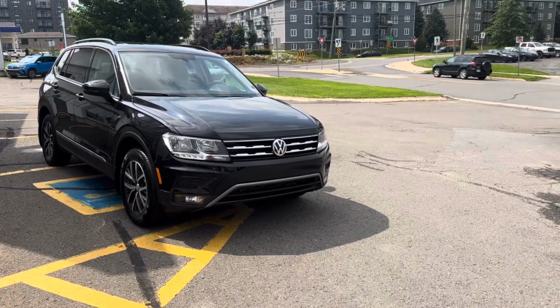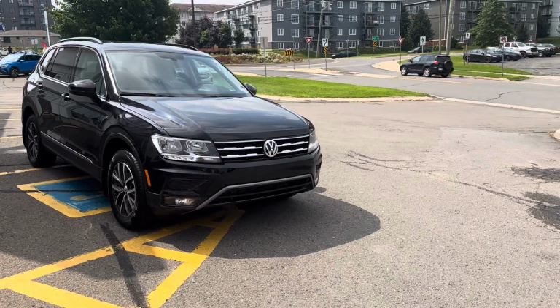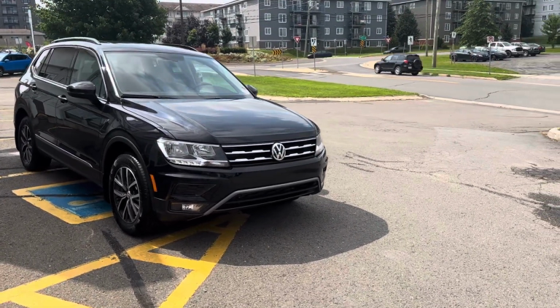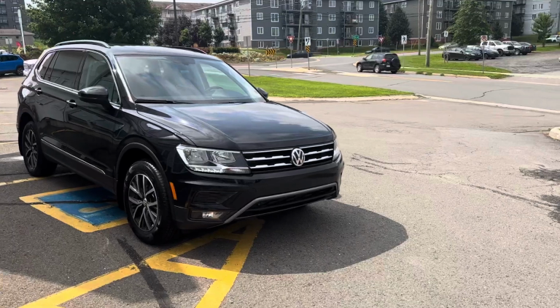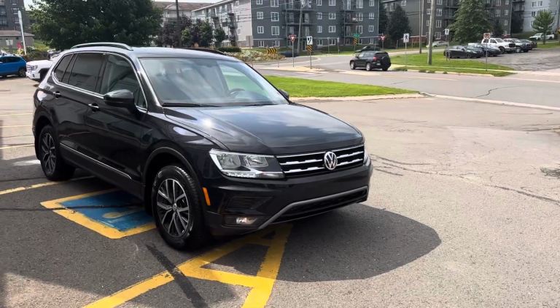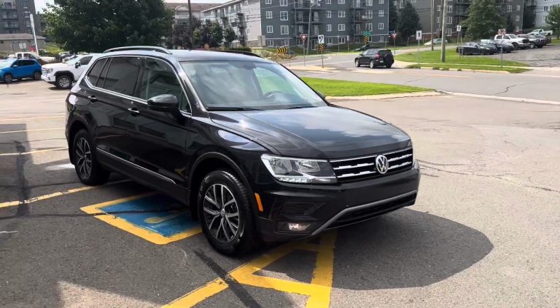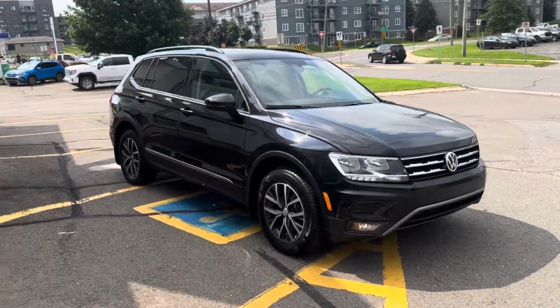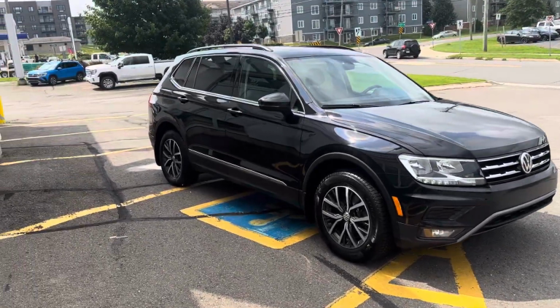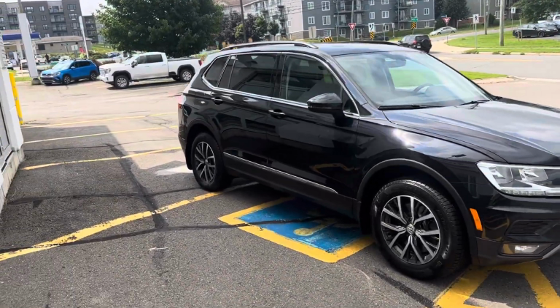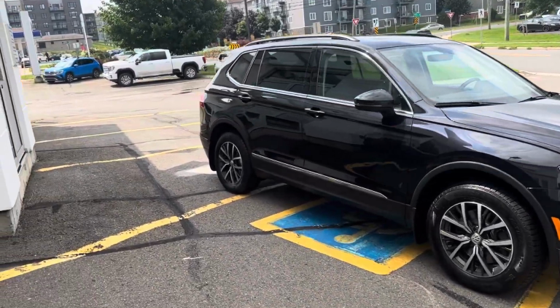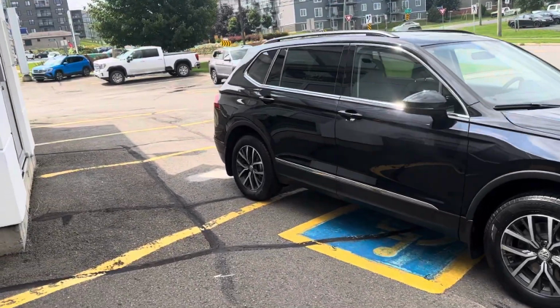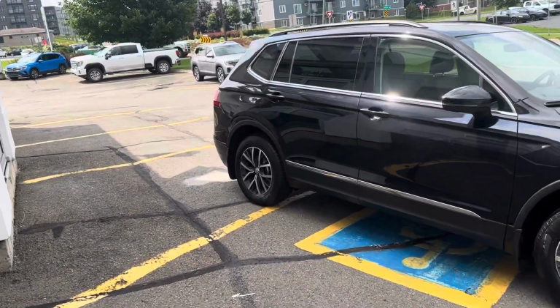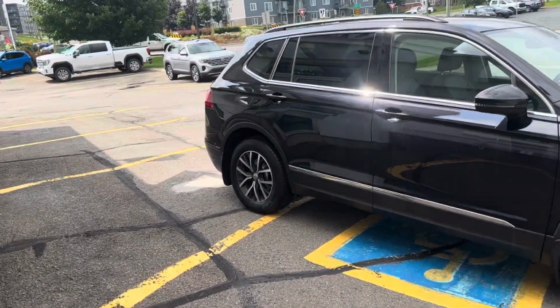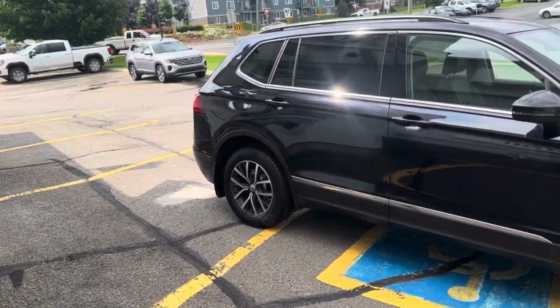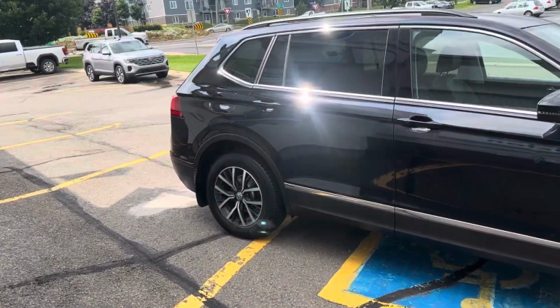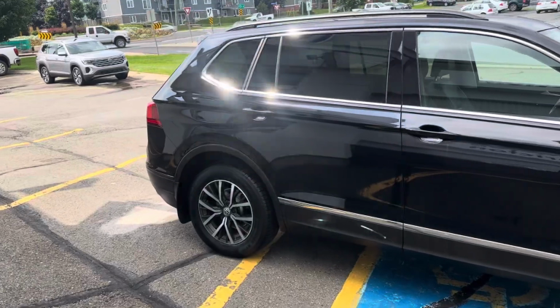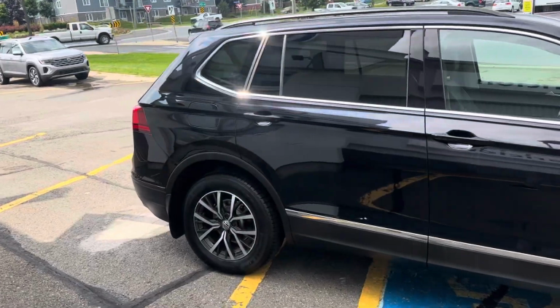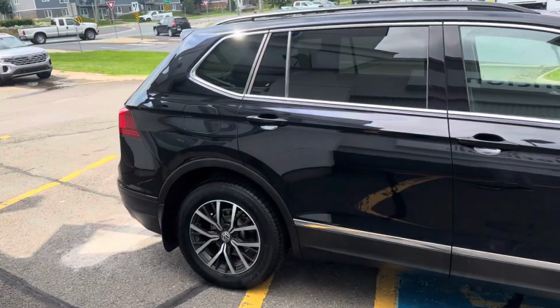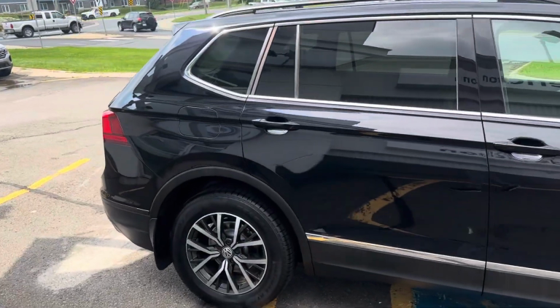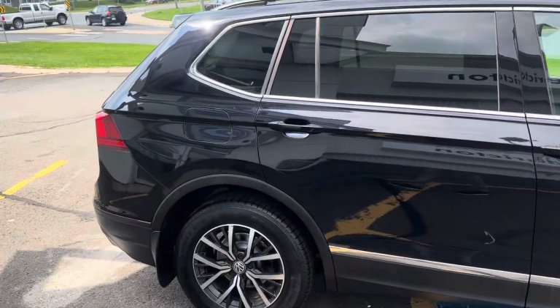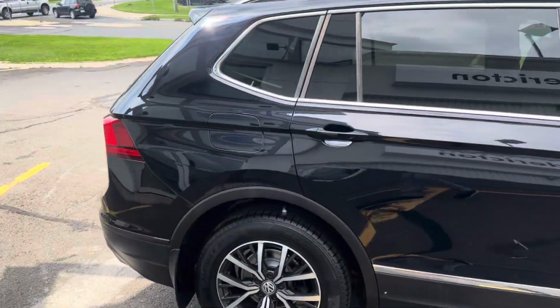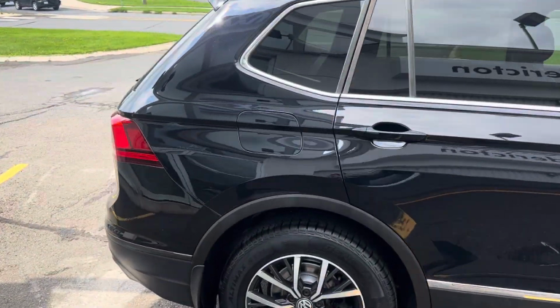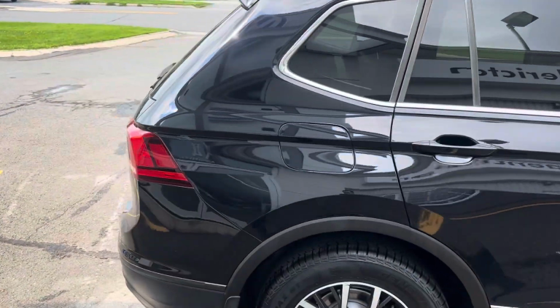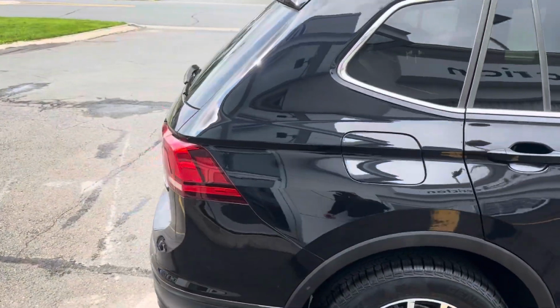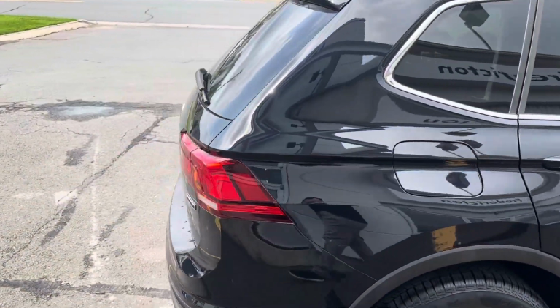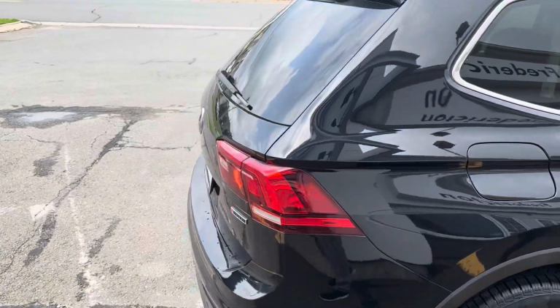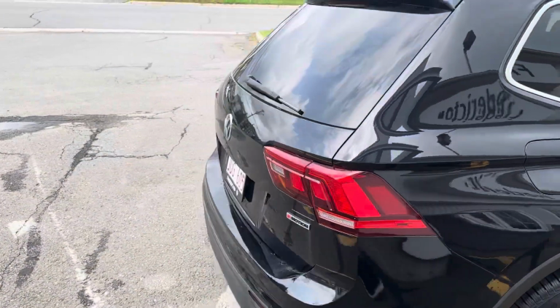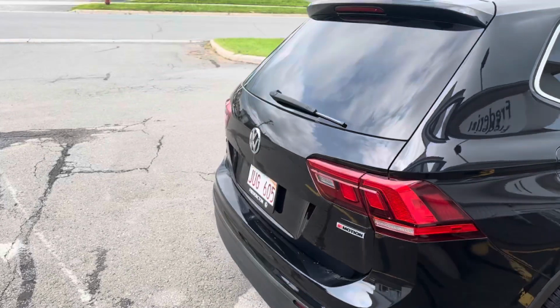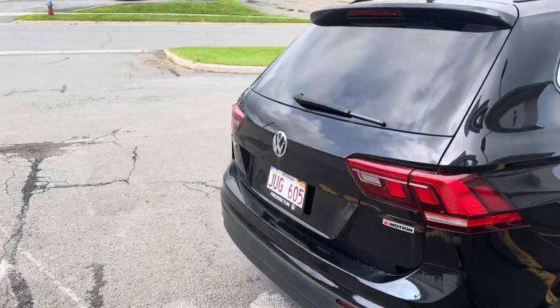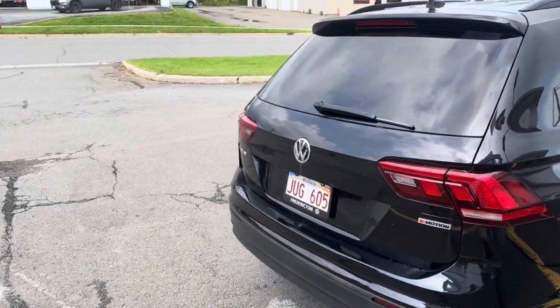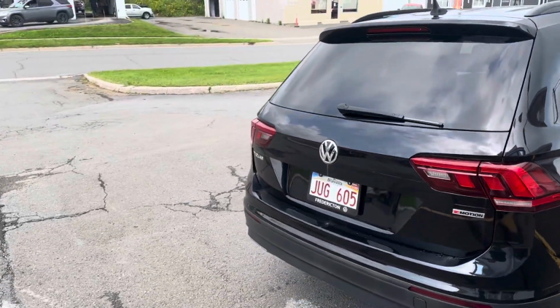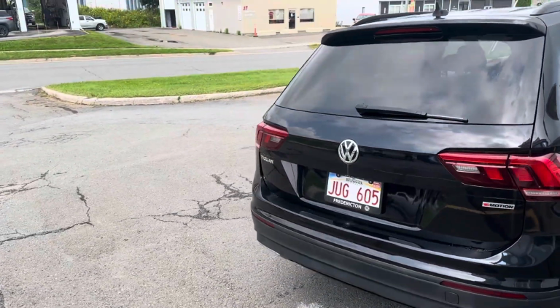Hey everybody, James here from Fredericton Volkswagen. Today I bring you a 2019 Volkswagen Tiguan Comfortline, deep black, panoramic roof, 92,000 kilometers on the vehicle.